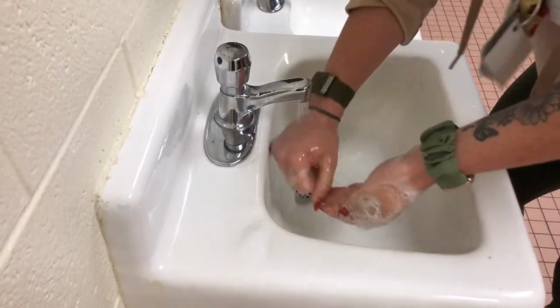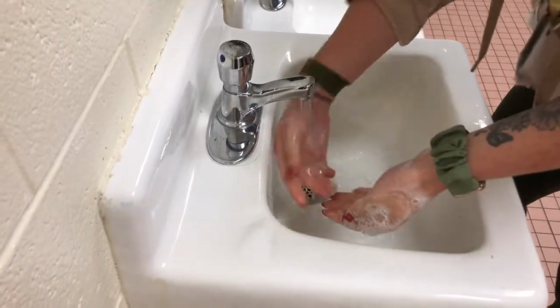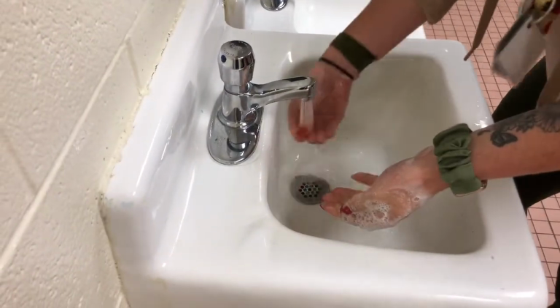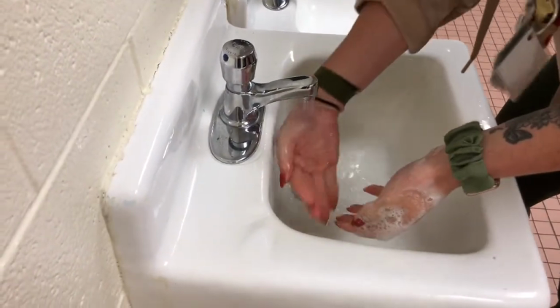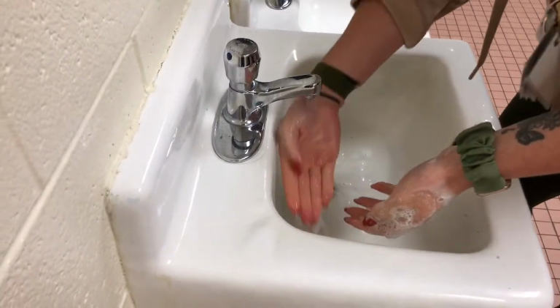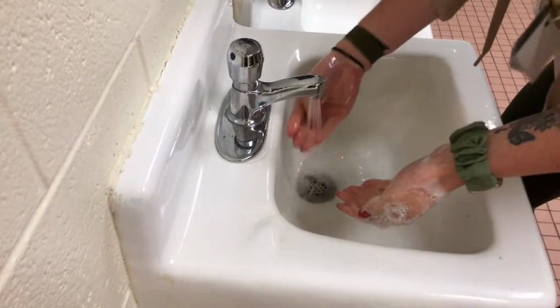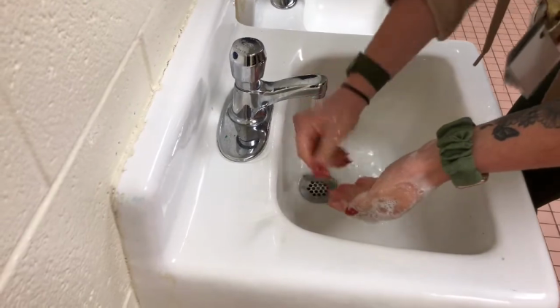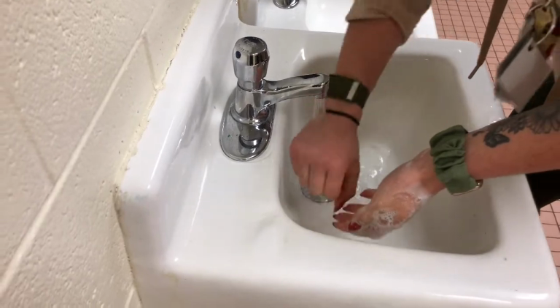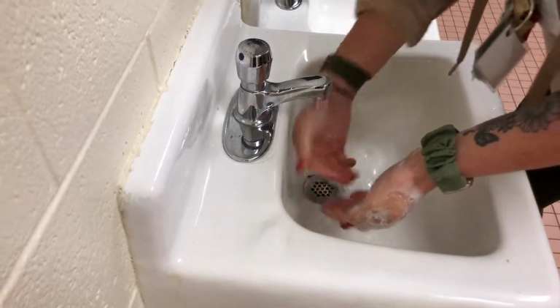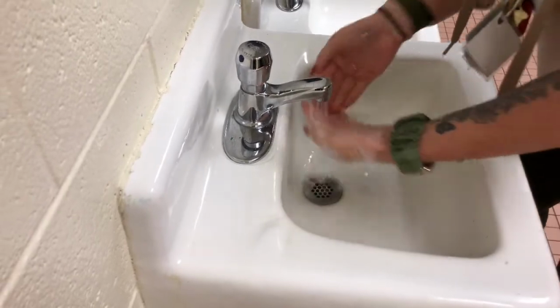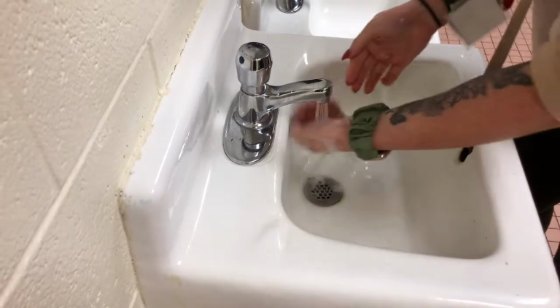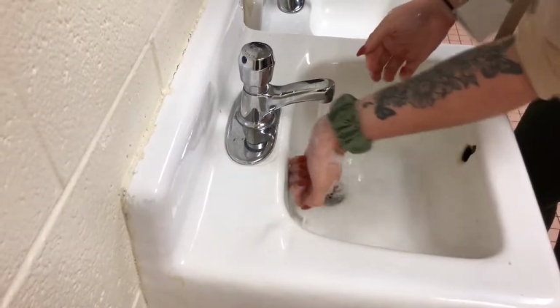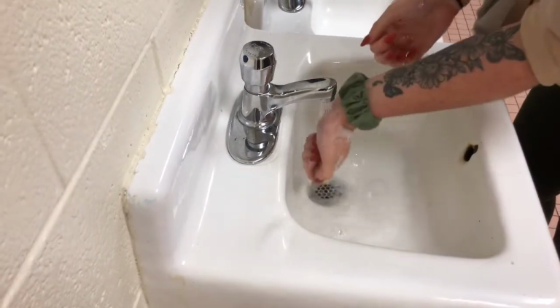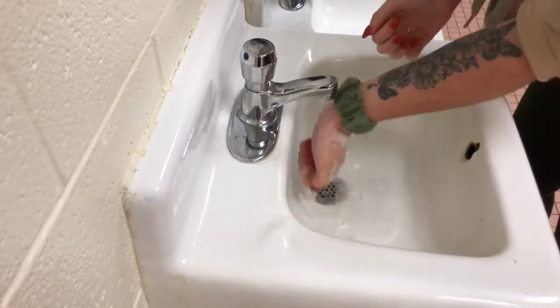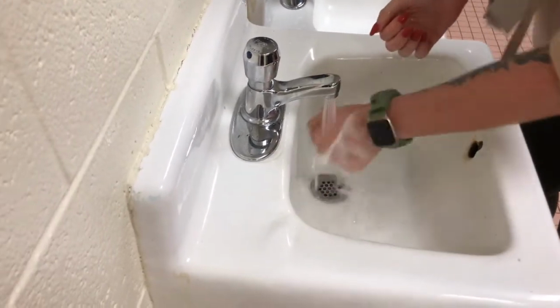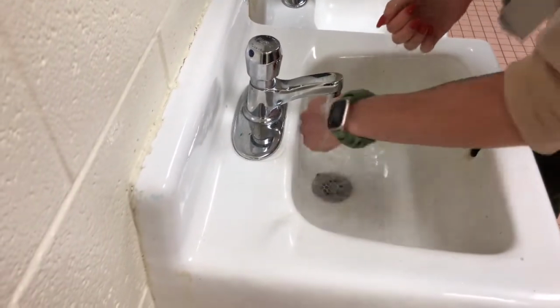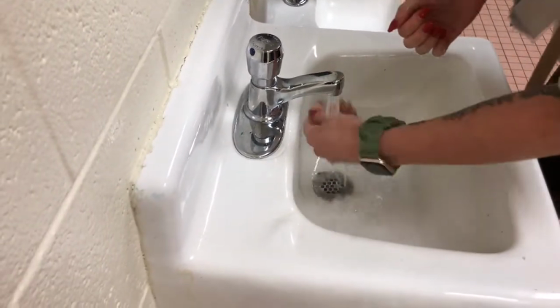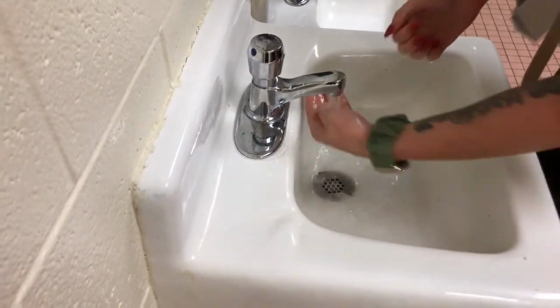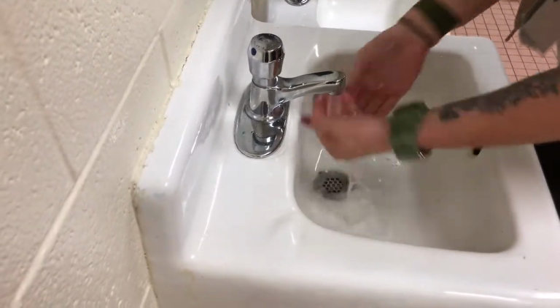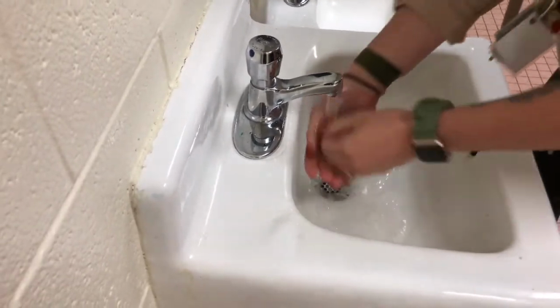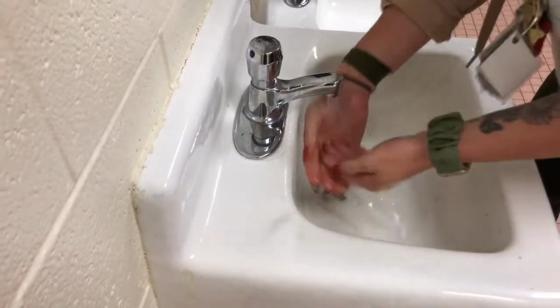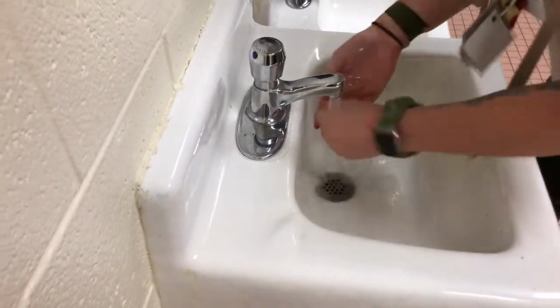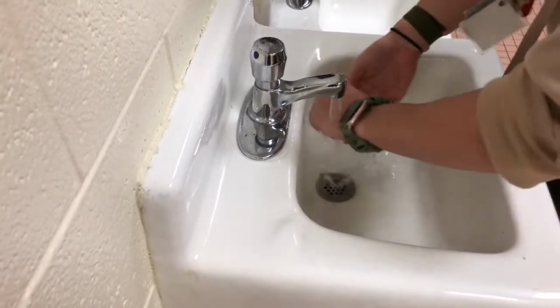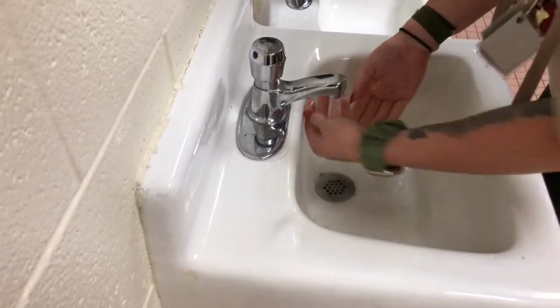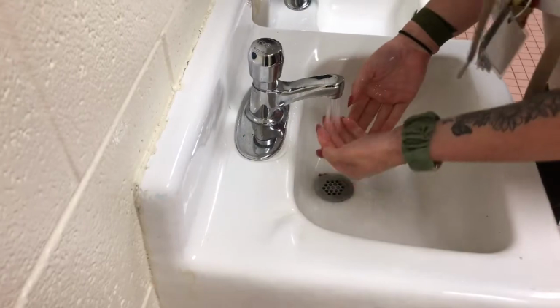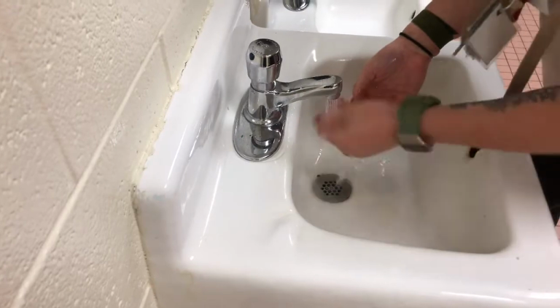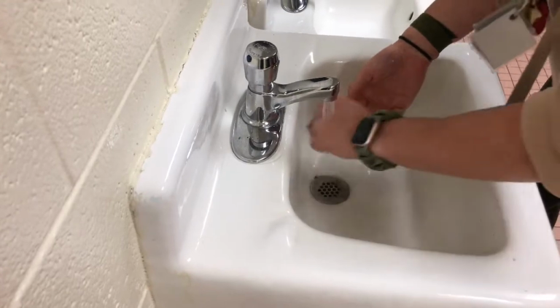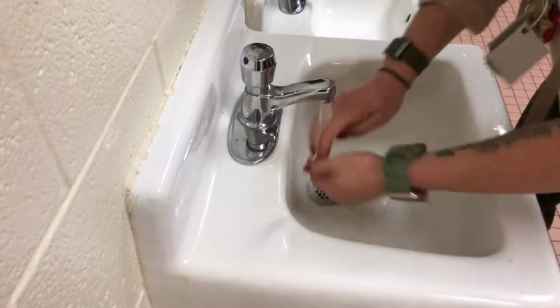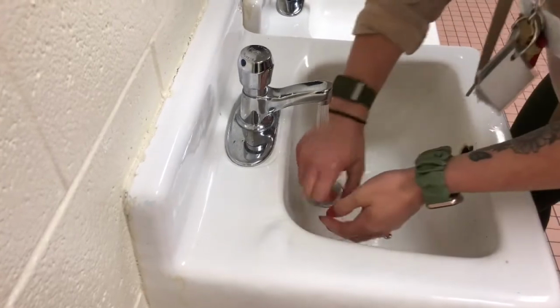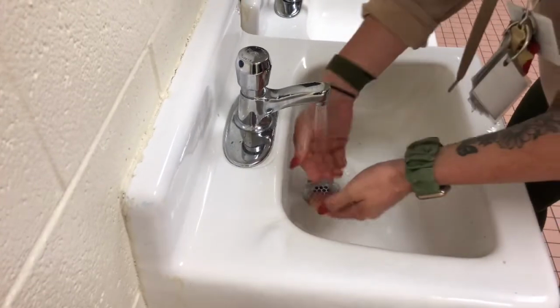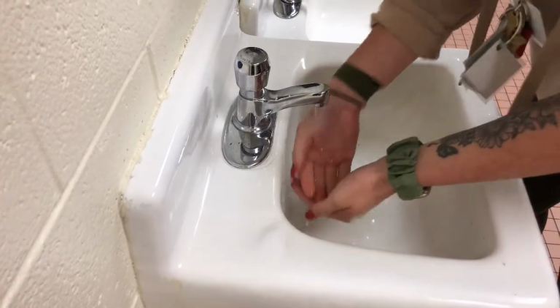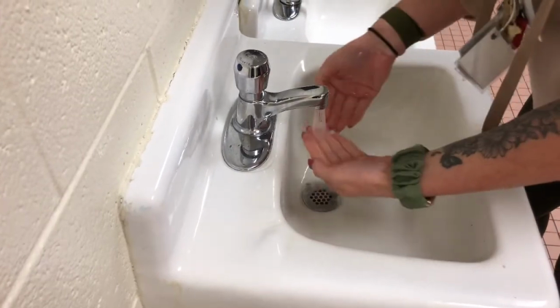Now you're ready to rinse the soap off for 10 seconds. Make sure to get the backs of your hands and in between your fingers rinsed.